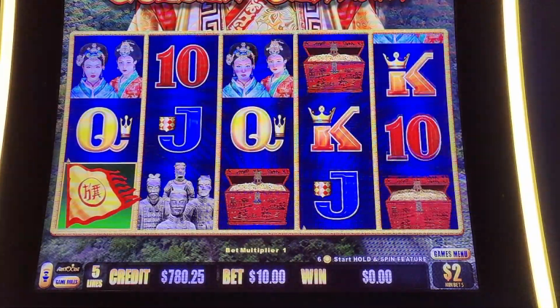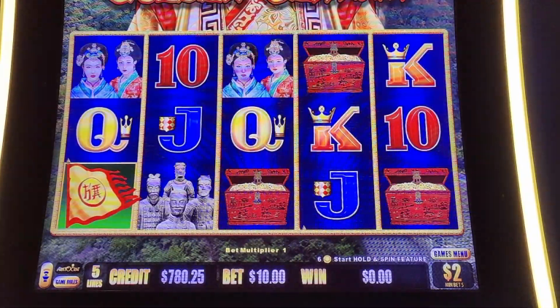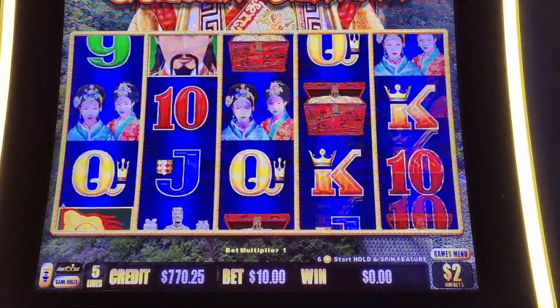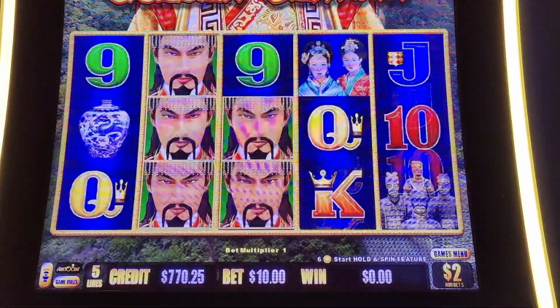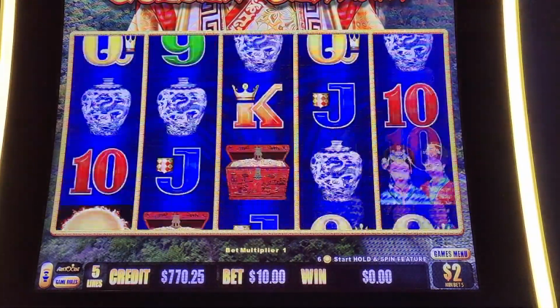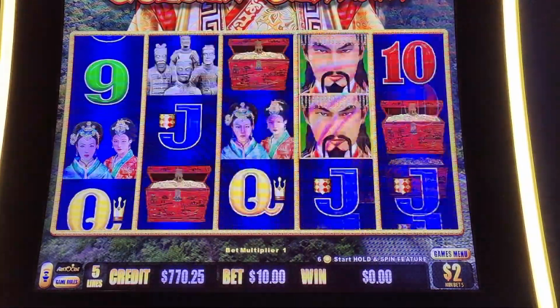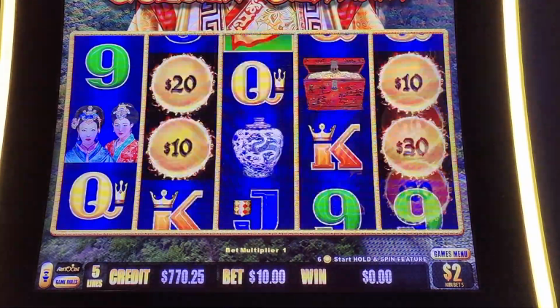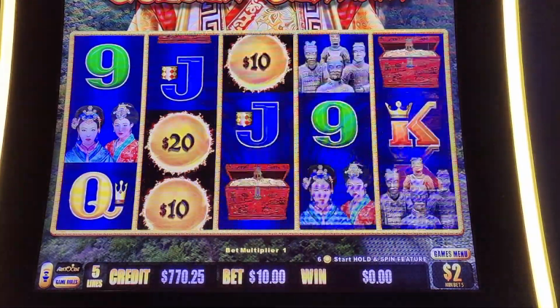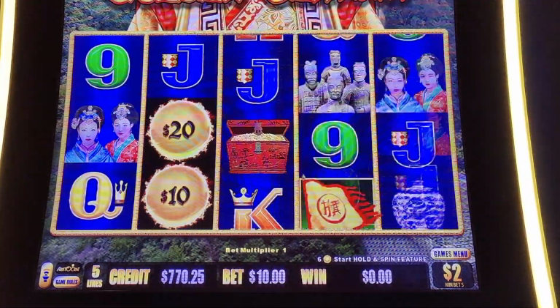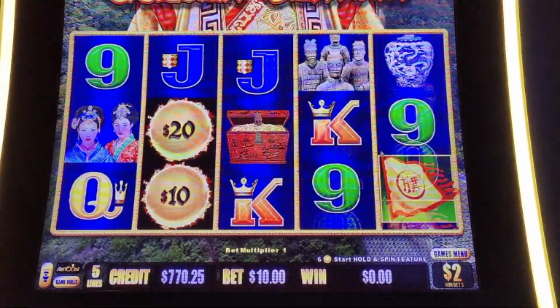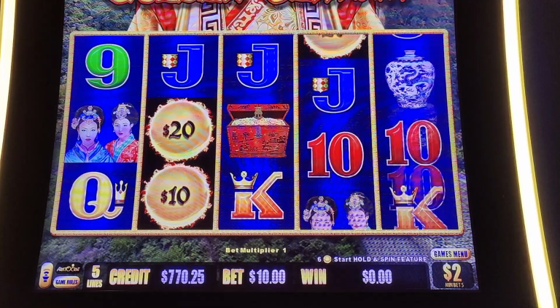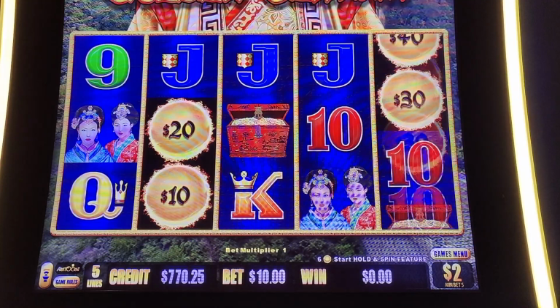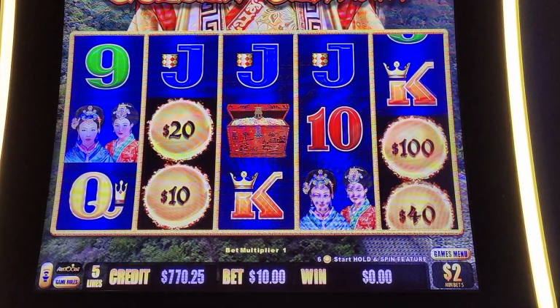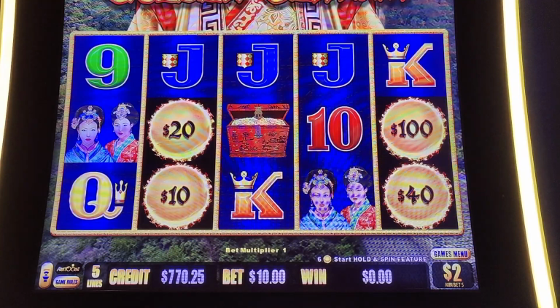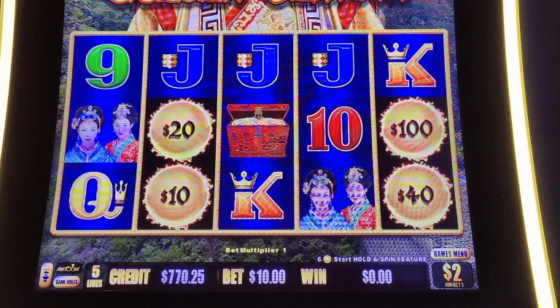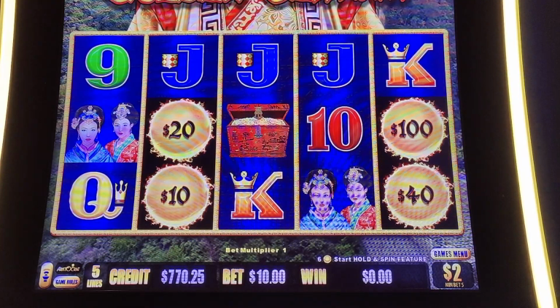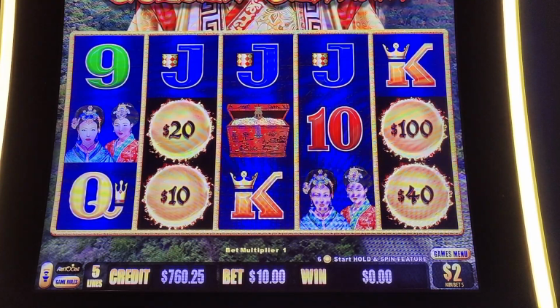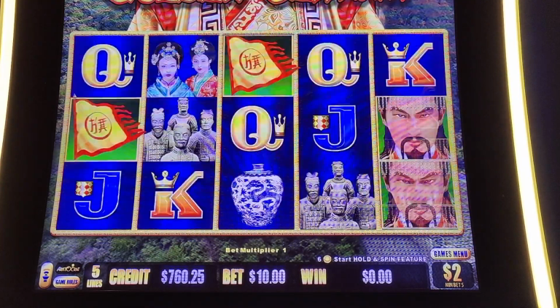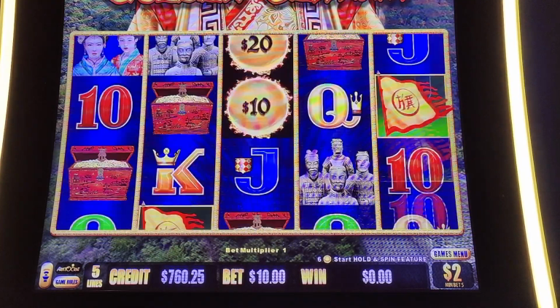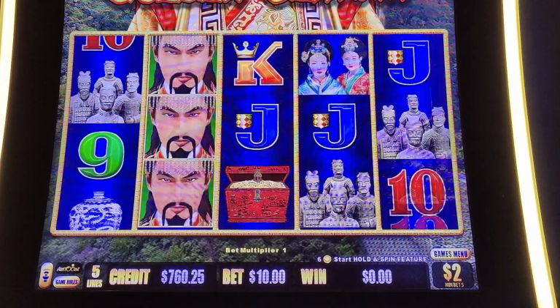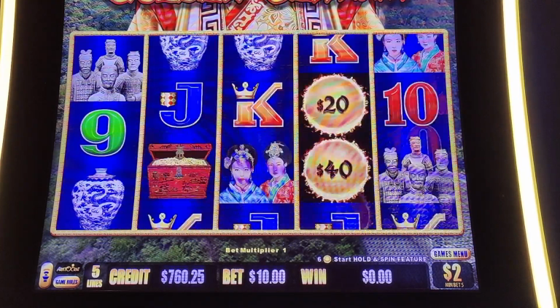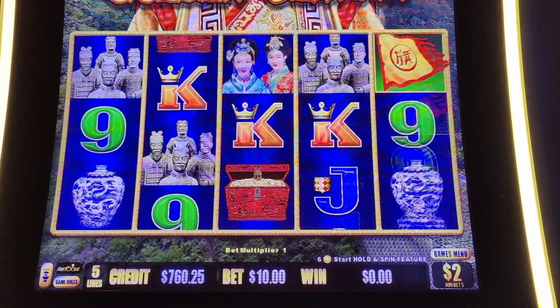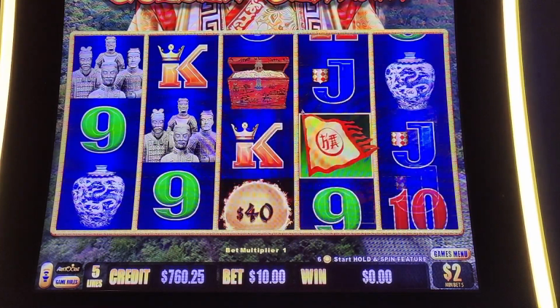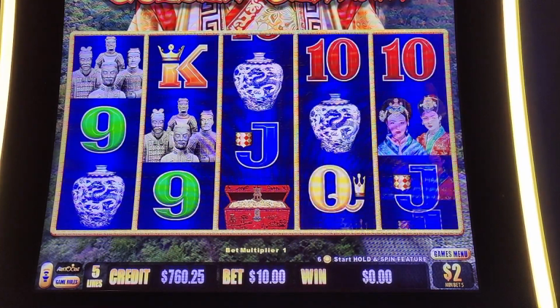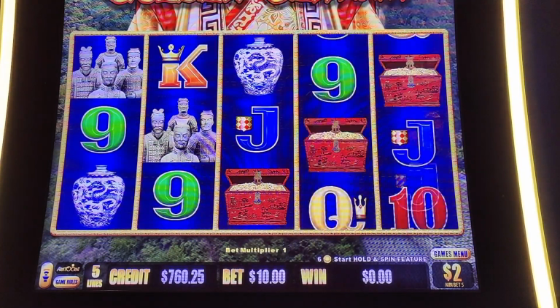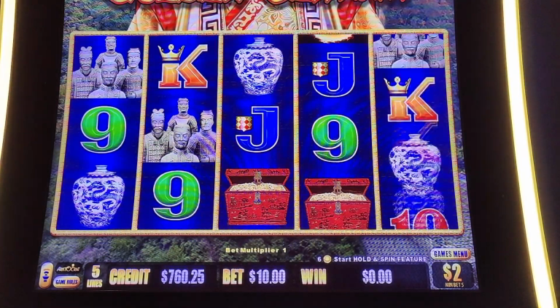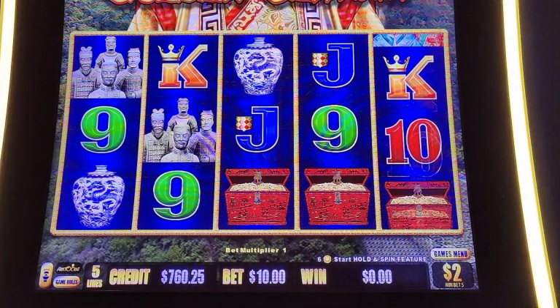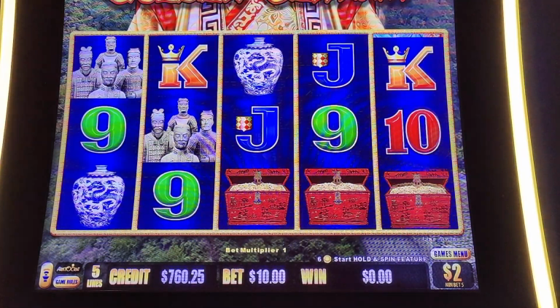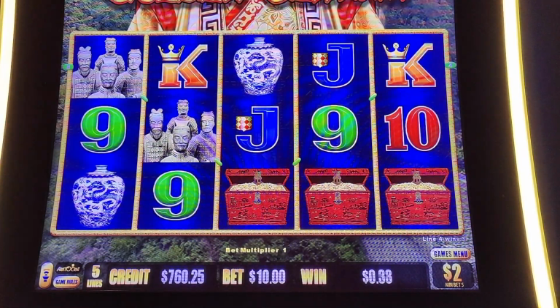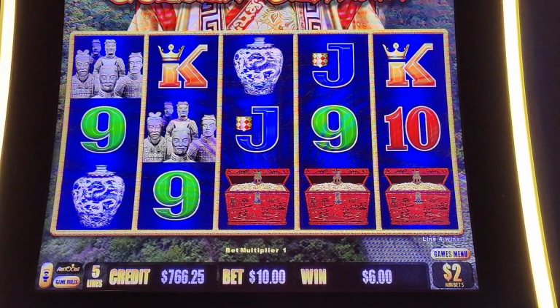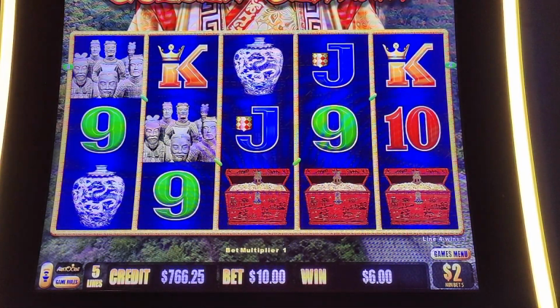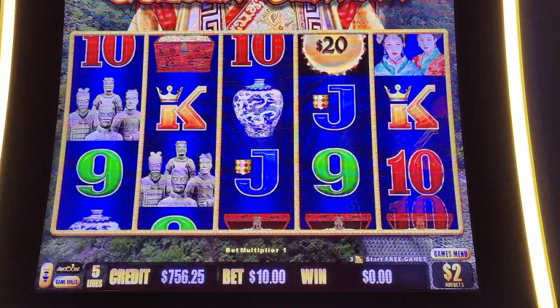Those flags are the bonus, so we need 3 of those to get the bonus. And of course, like any other hold and spin, we need 6 of the coins to get the hold and spin bonus.